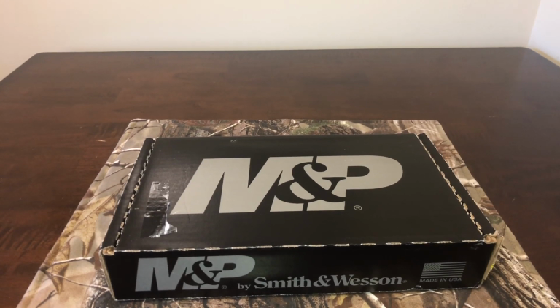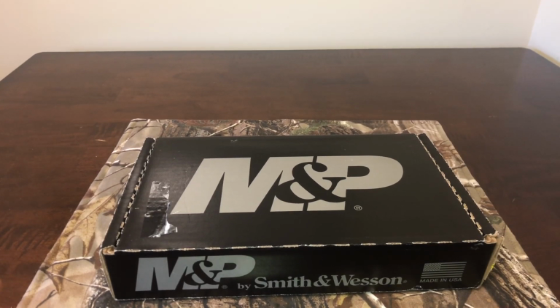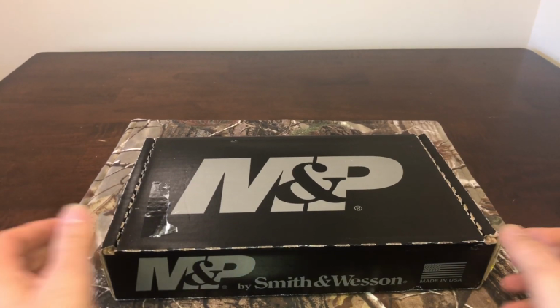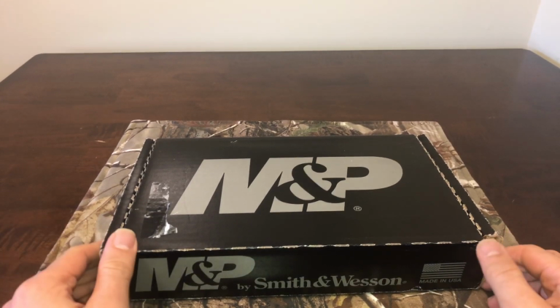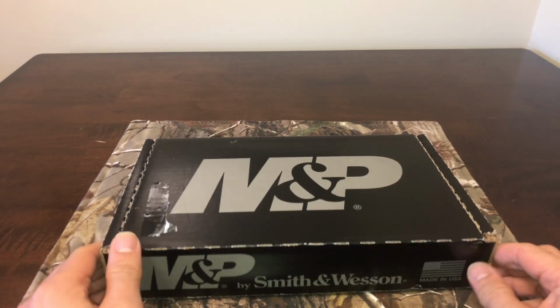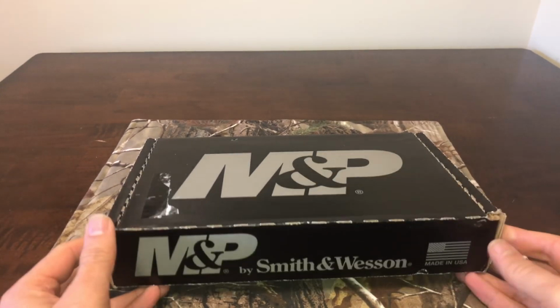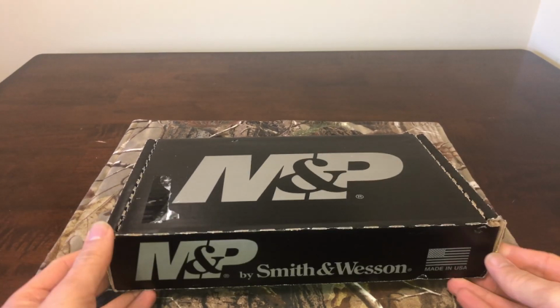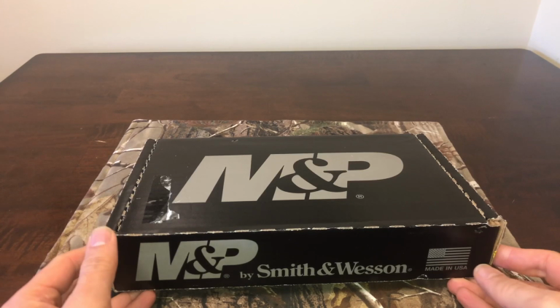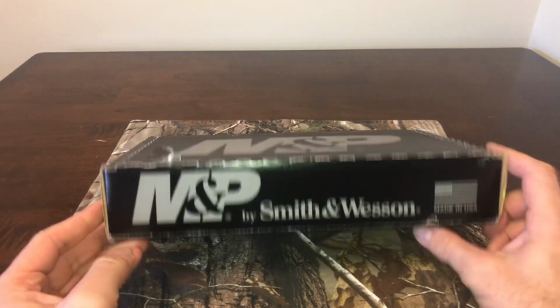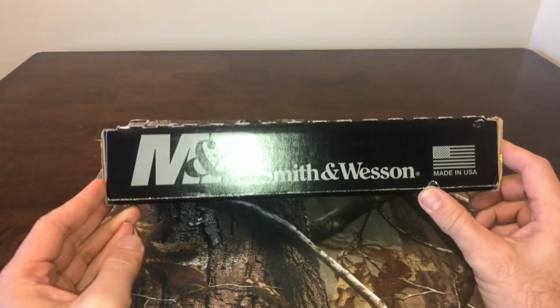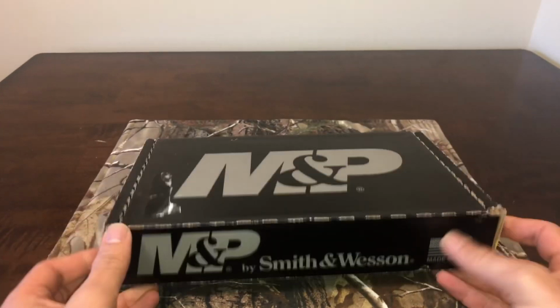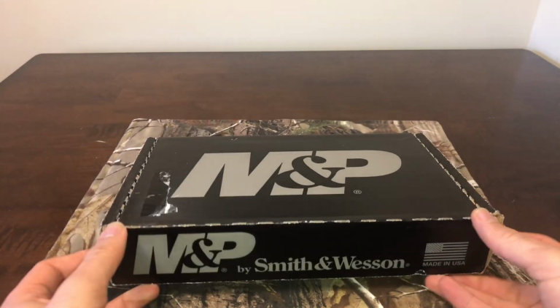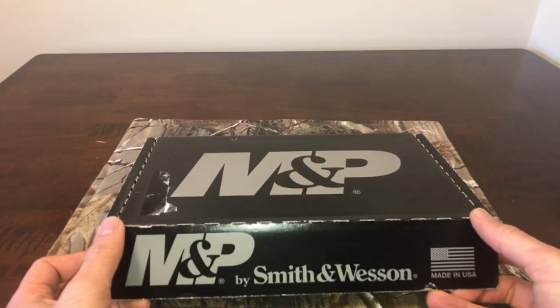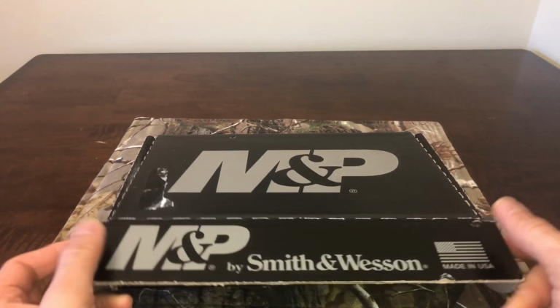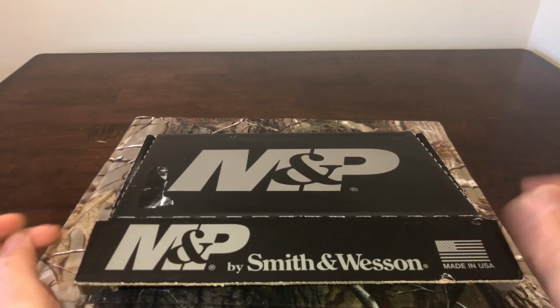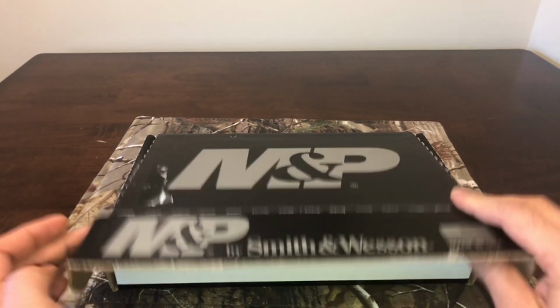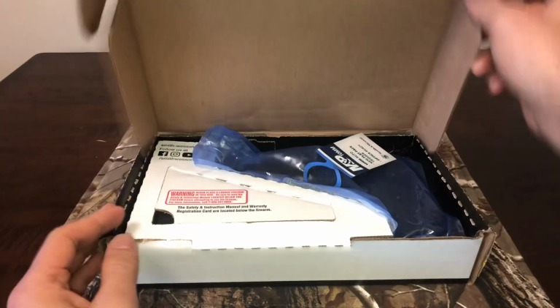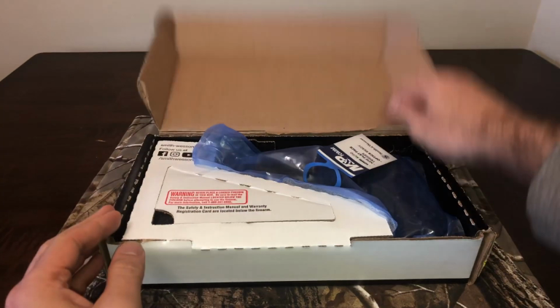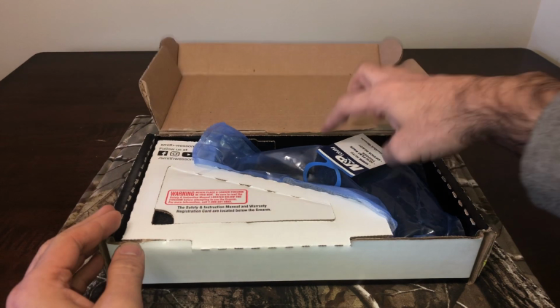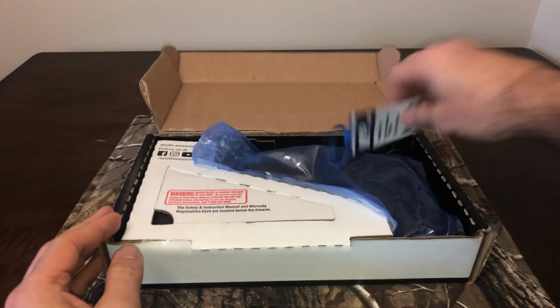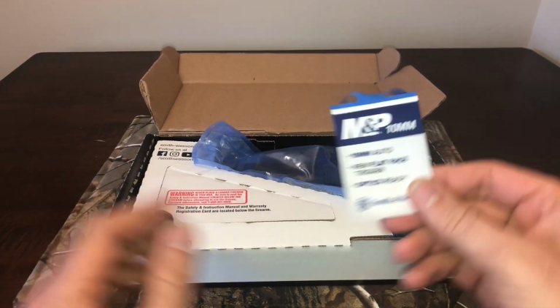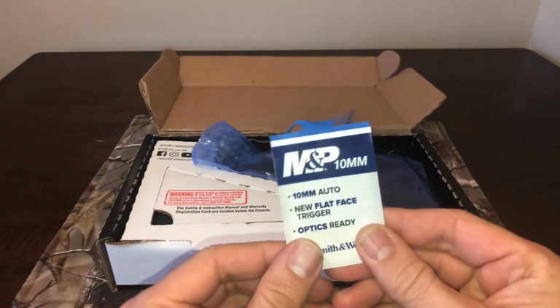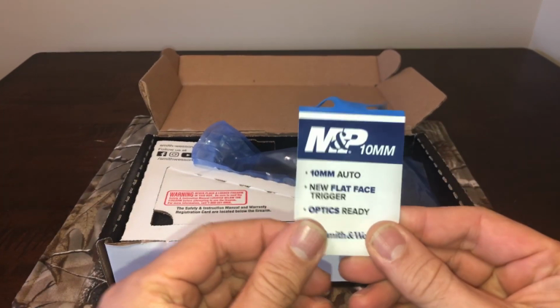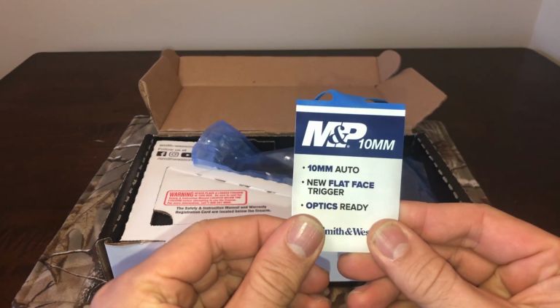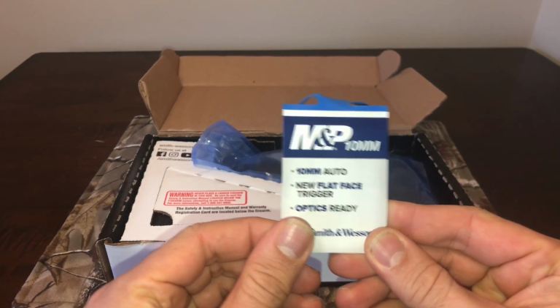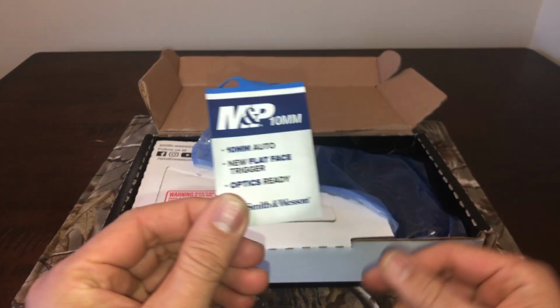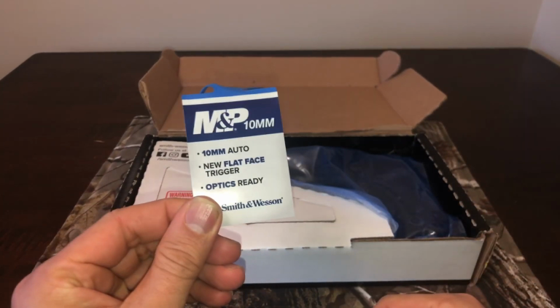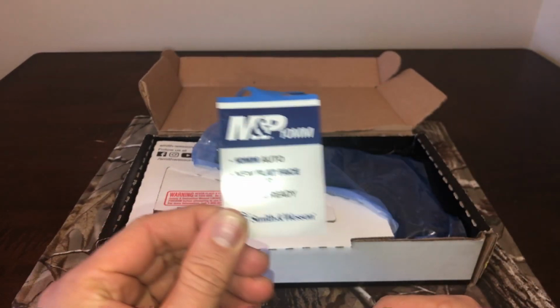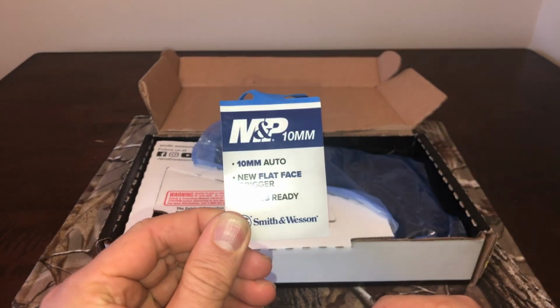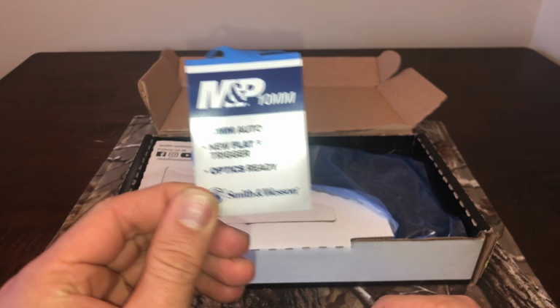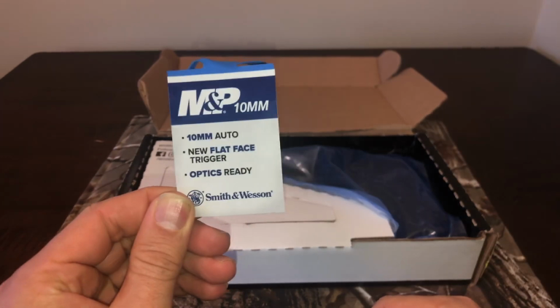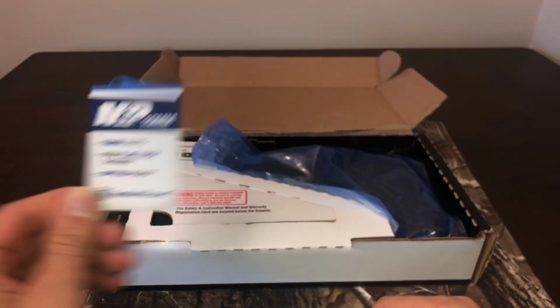What's up YouTube, back with another tabletop review. Here we have the Smith & Wesson M&P 10 millimeter auto — new flat face trigger, optics ready.